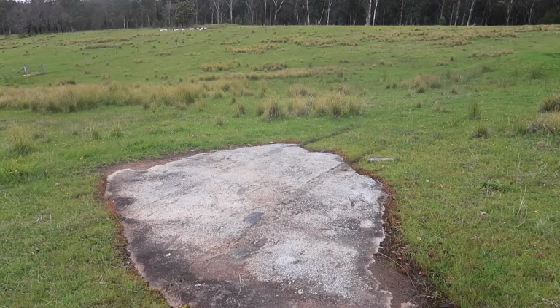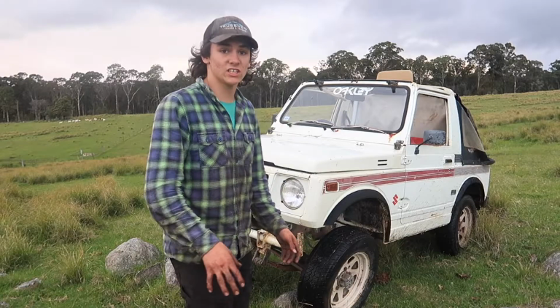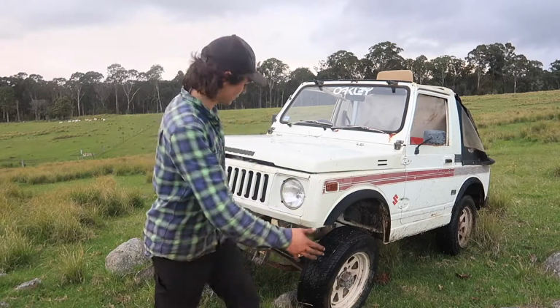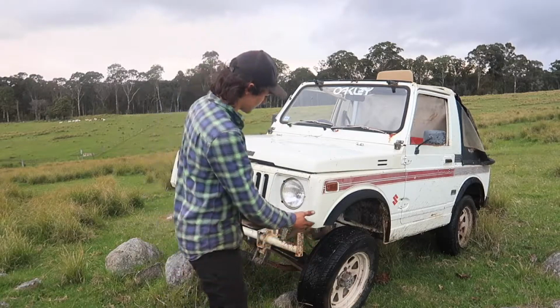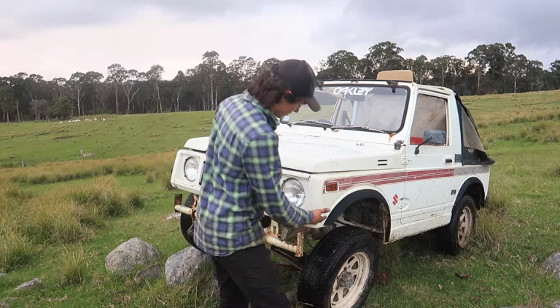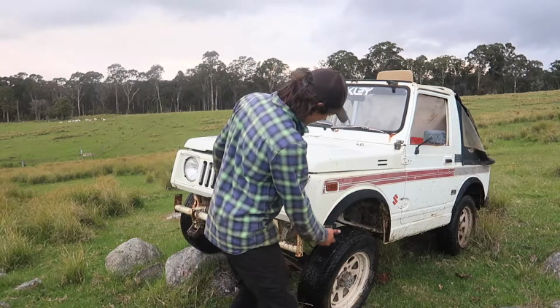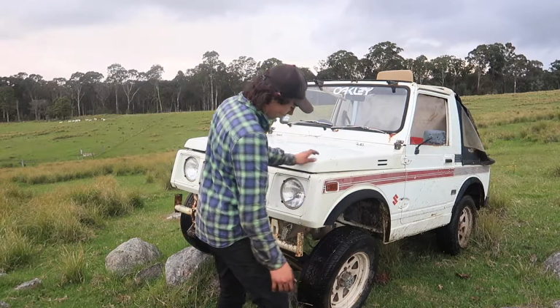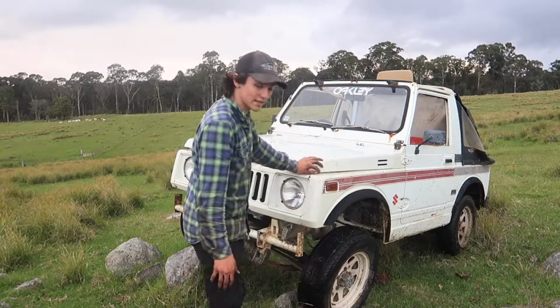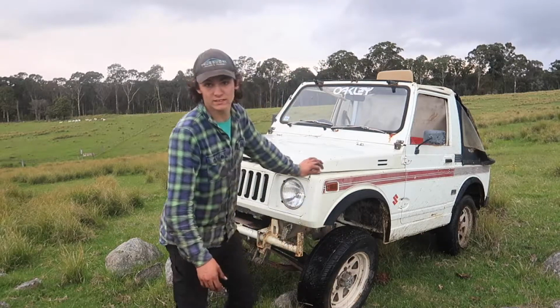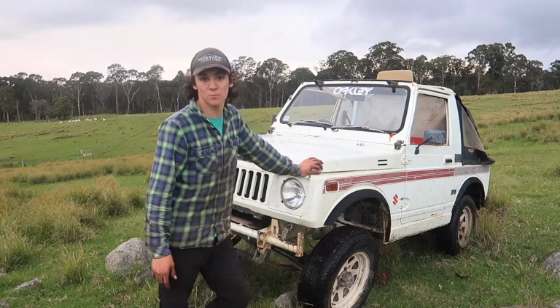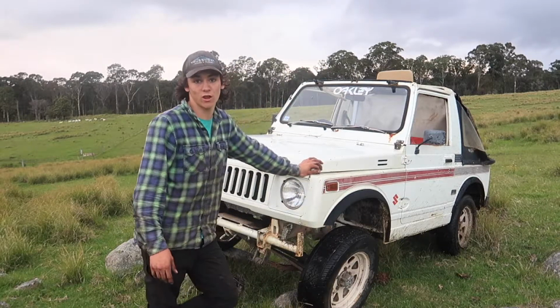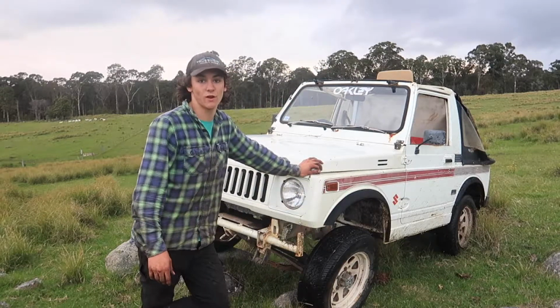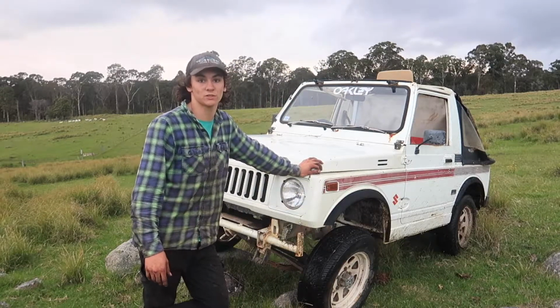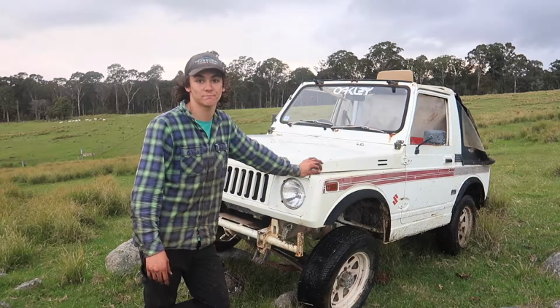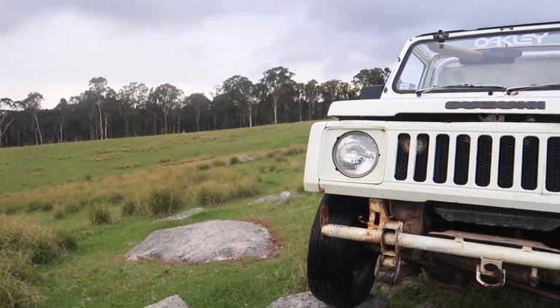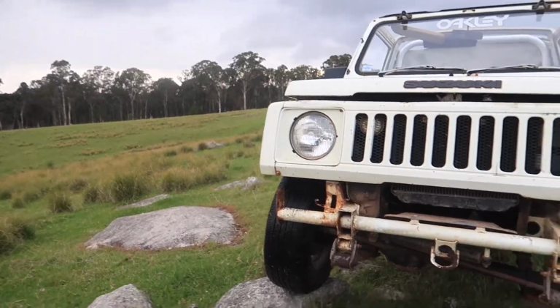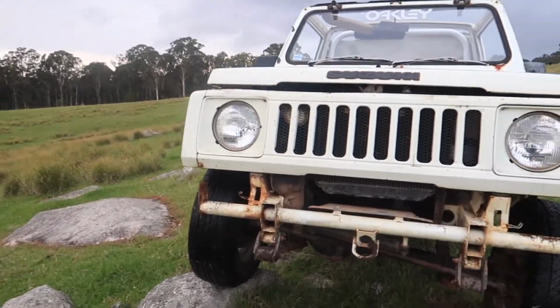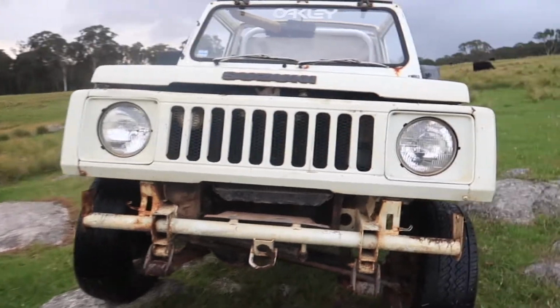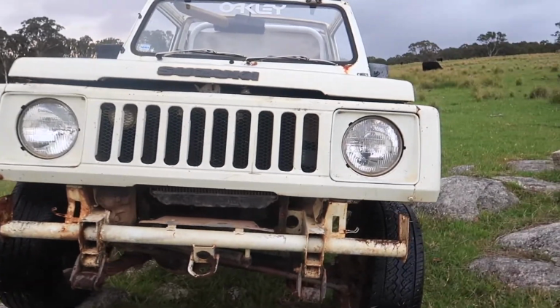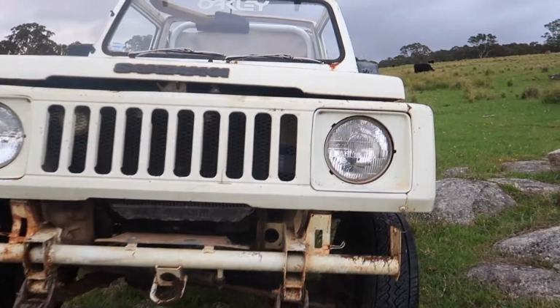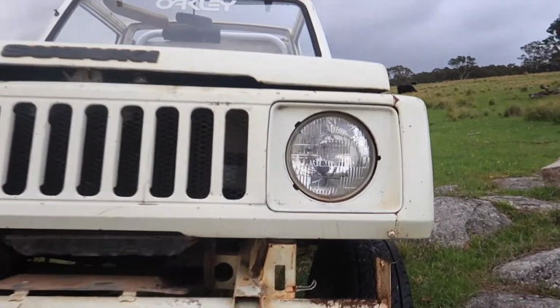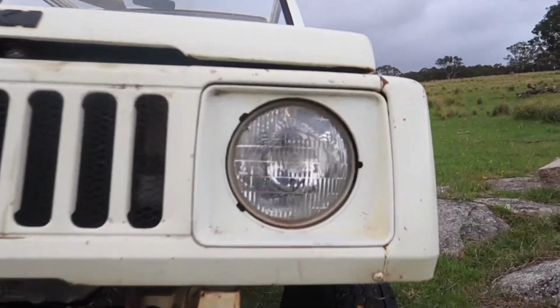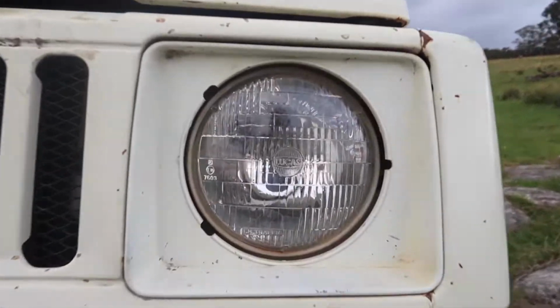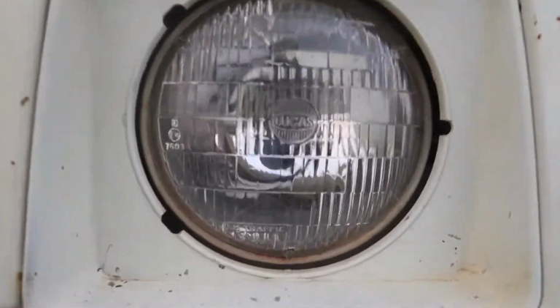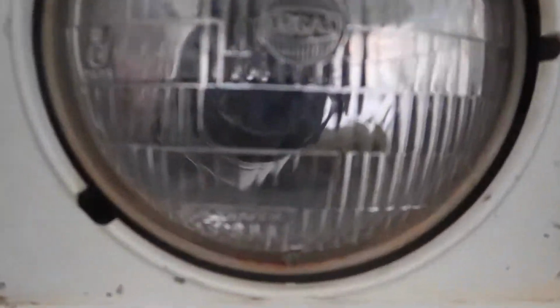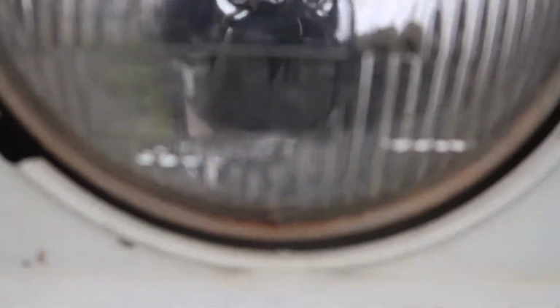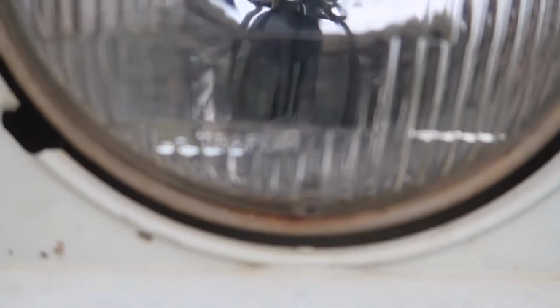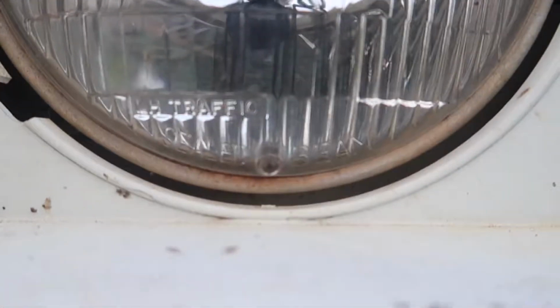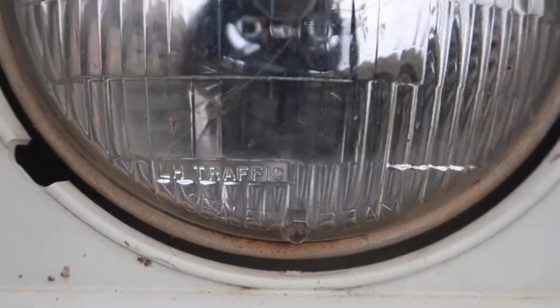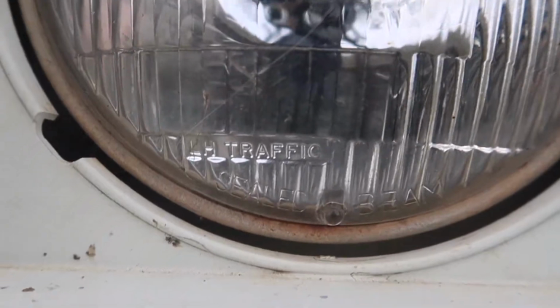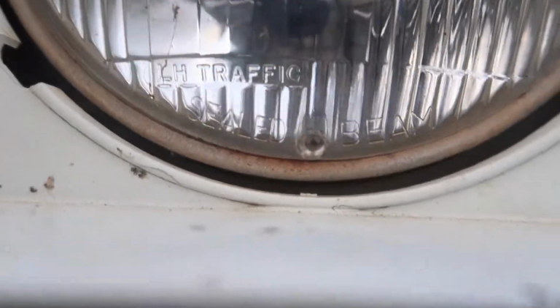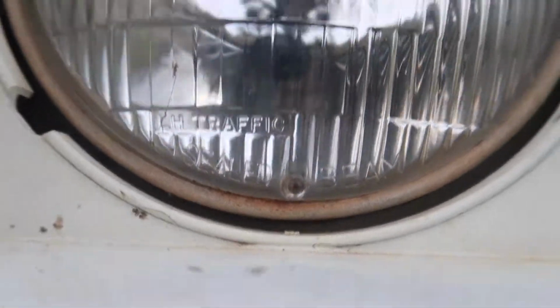As you can see, the race spec Suzuki has got a lot of flex — something you patrol owners won't know much about. We've got to take this thing back to the shed now, only because we took the globes out of our headlights and we don't have any light.